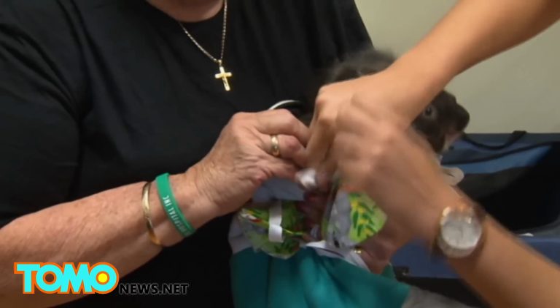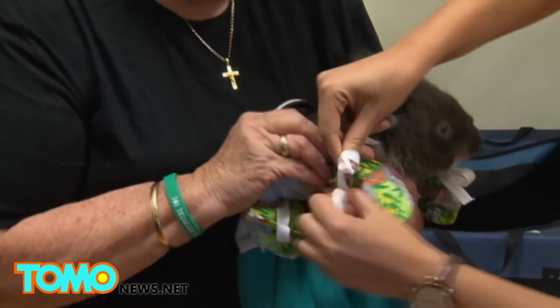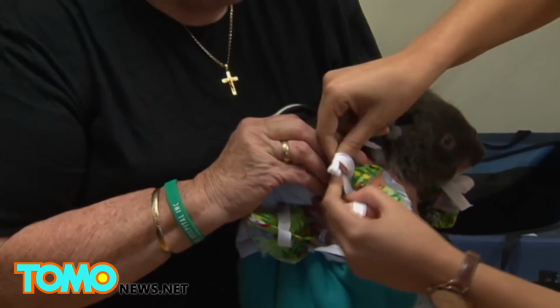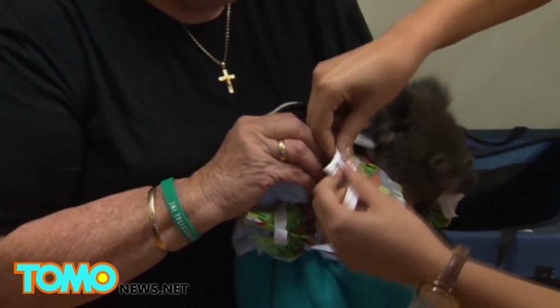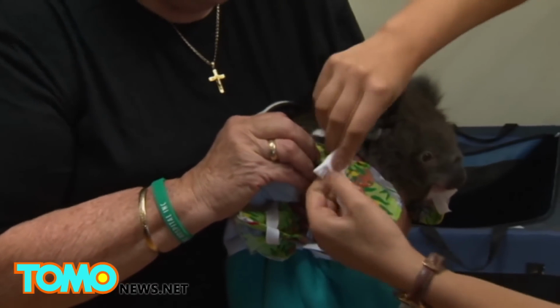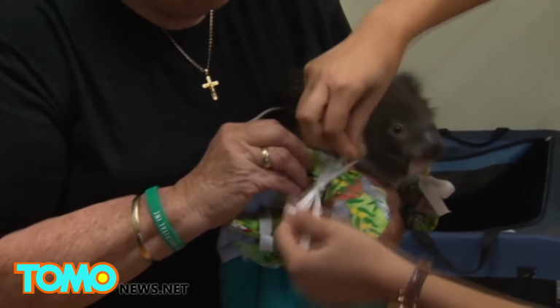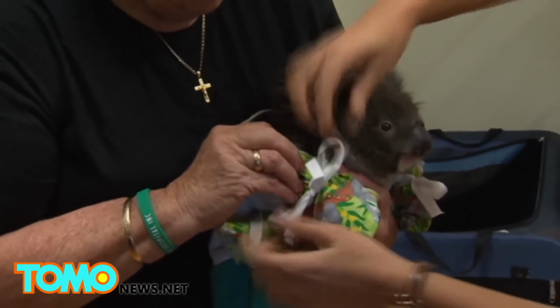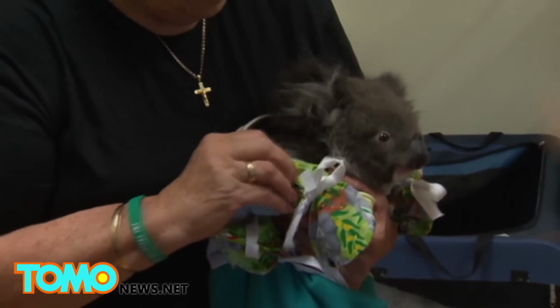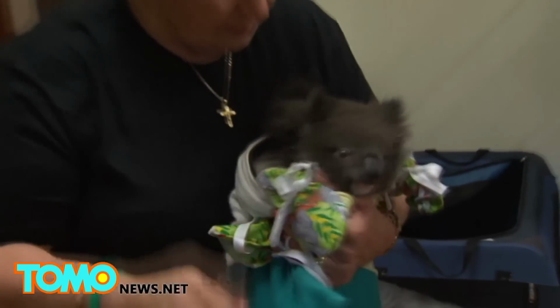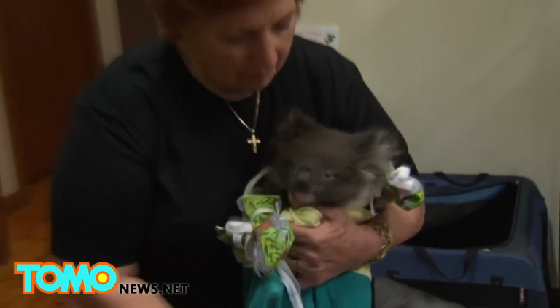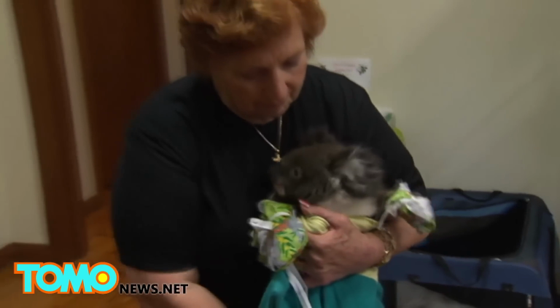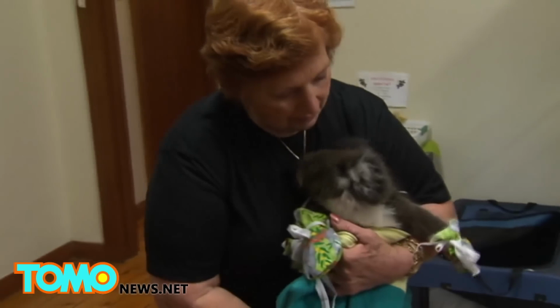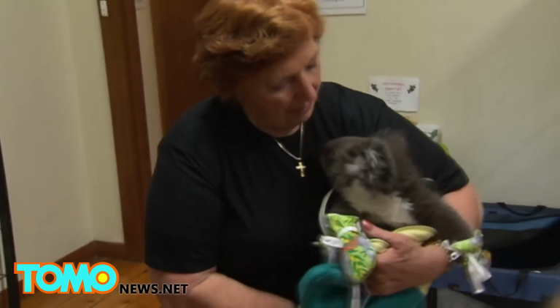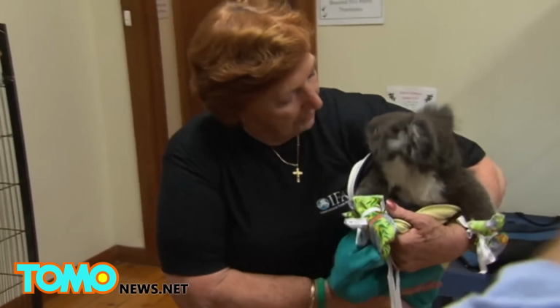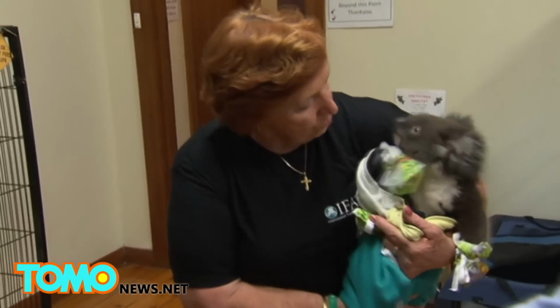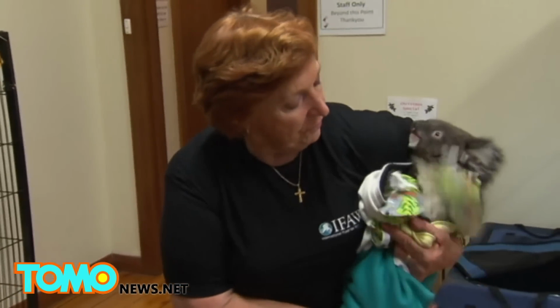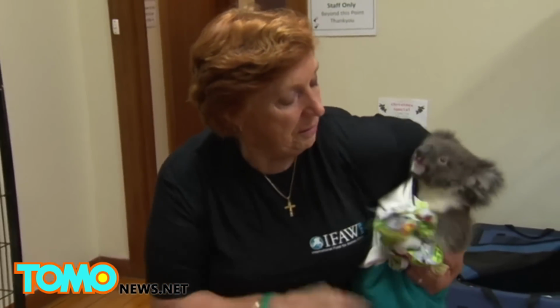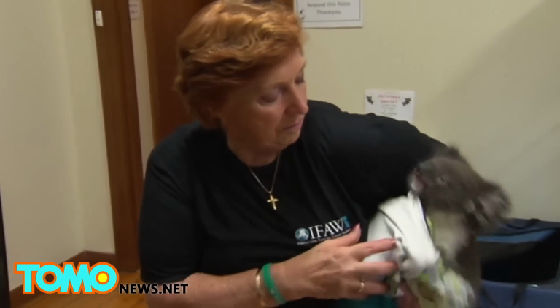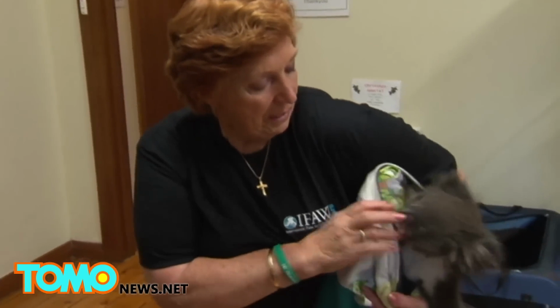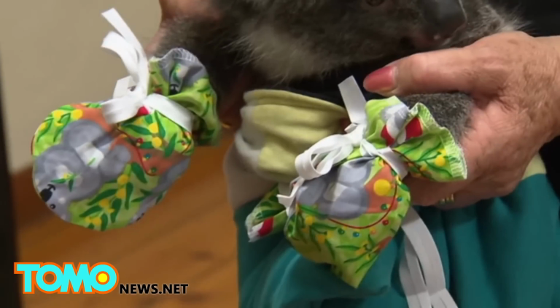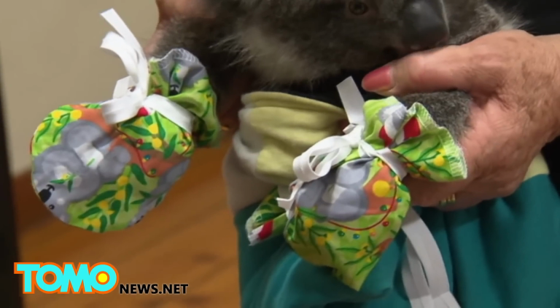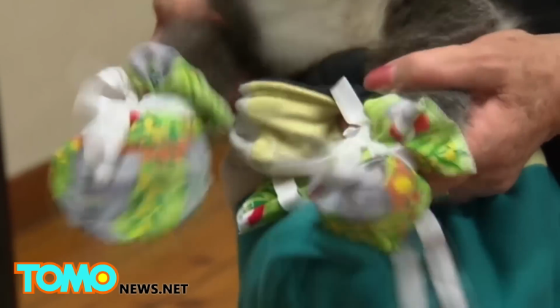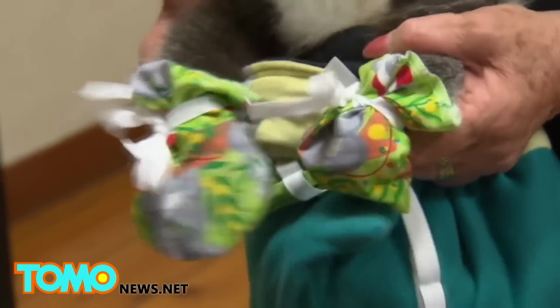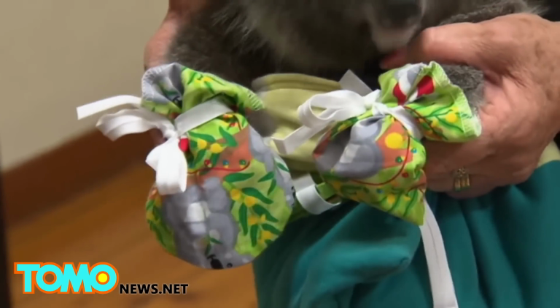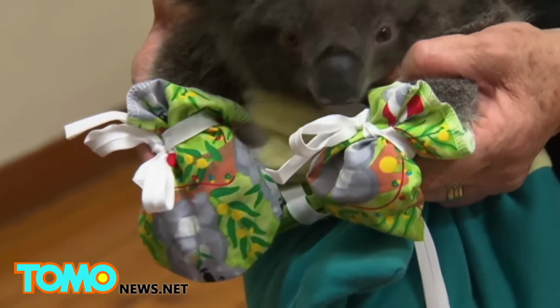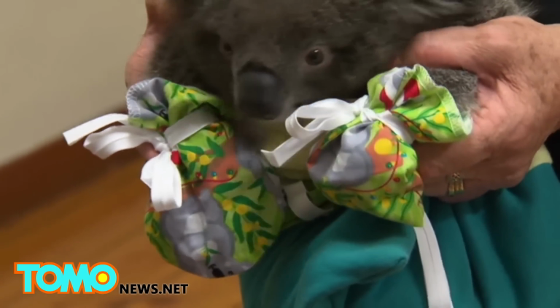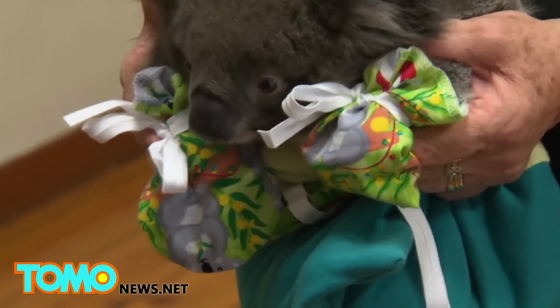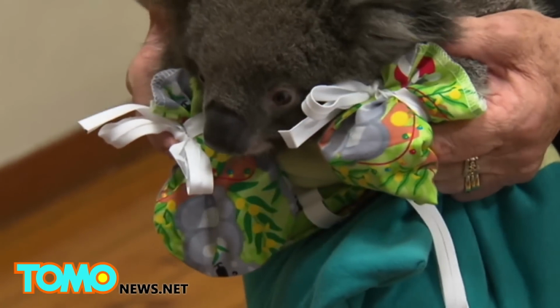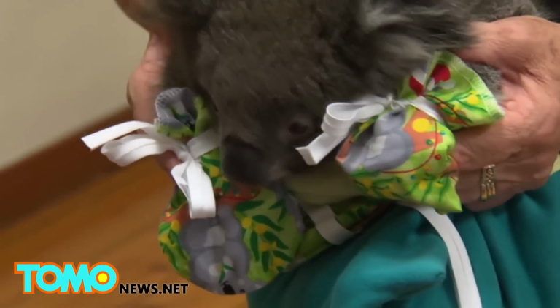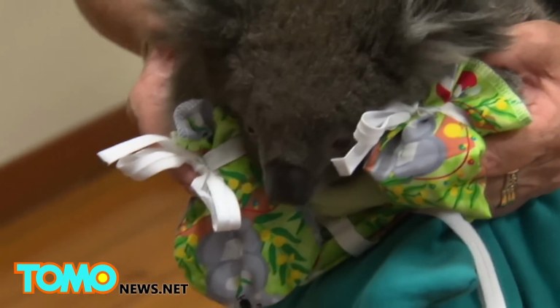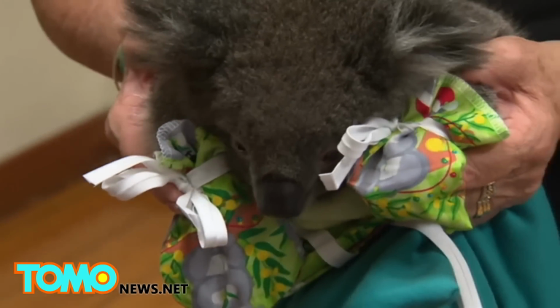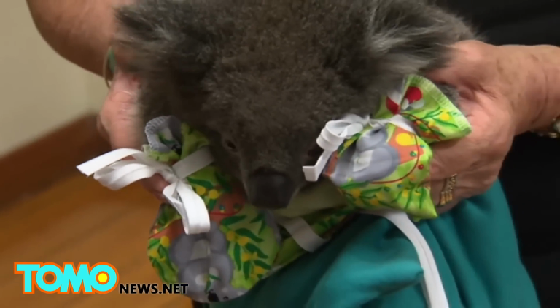Anything from old sheets, t-shirts, and towels will do. Just make sure you're using clean 100% cotton, stitch it together, and you're good to go. Don't worry if you've never sewn before — seriously, it's not that hard.